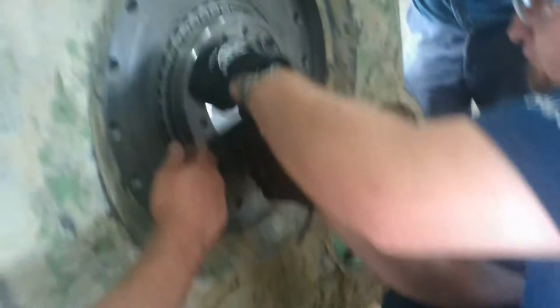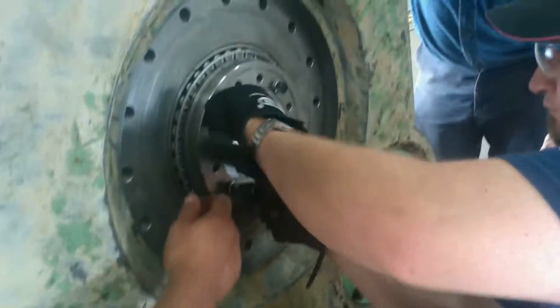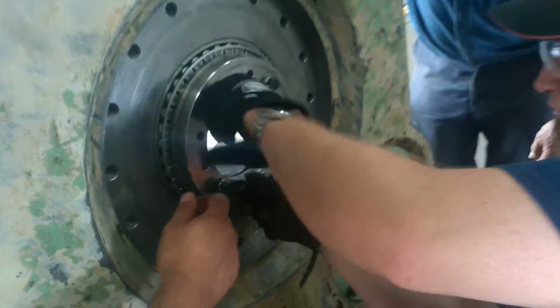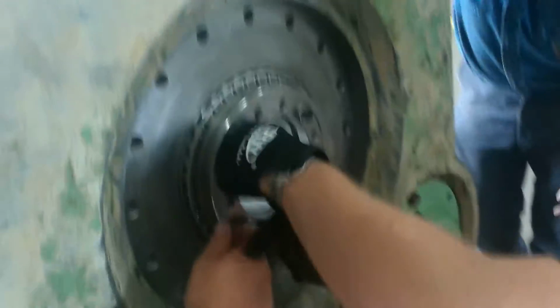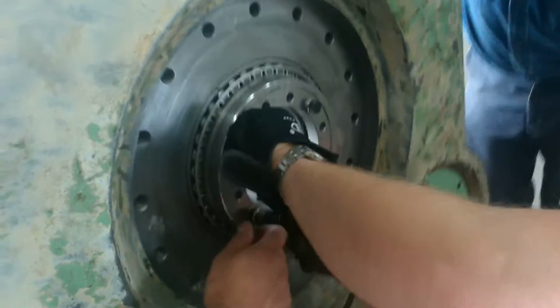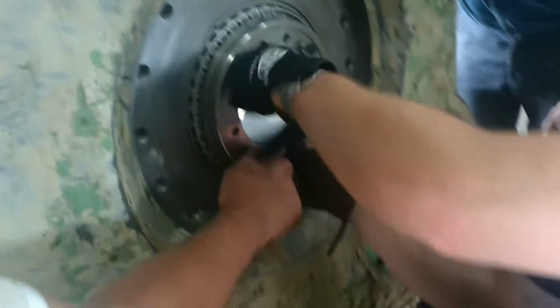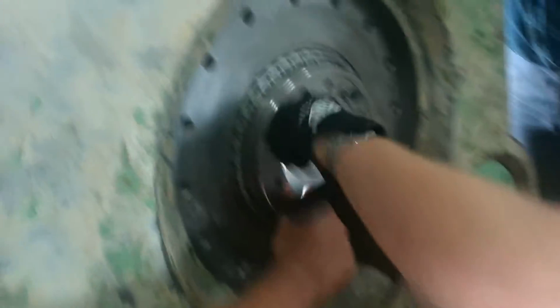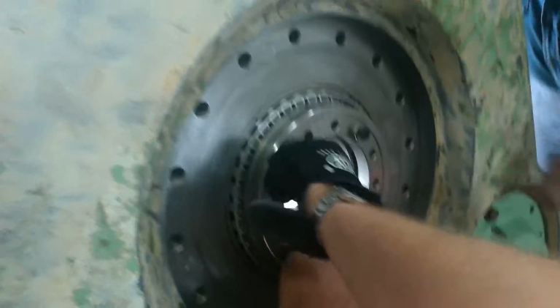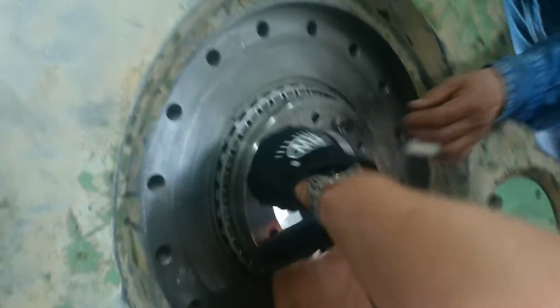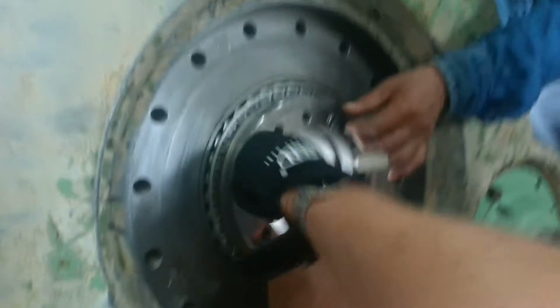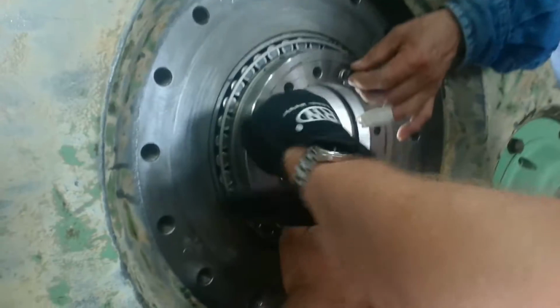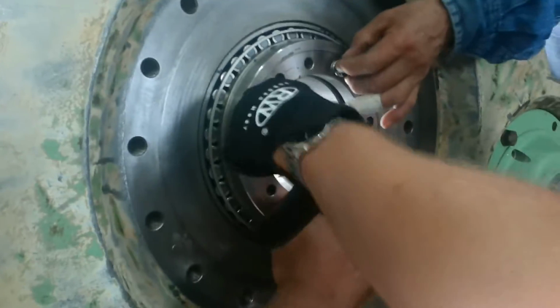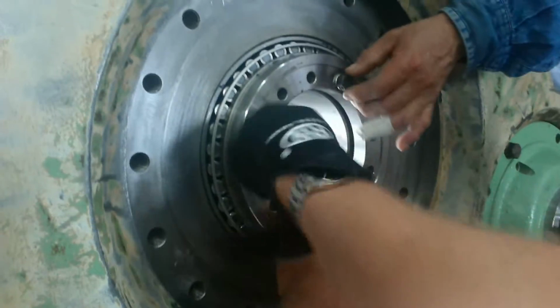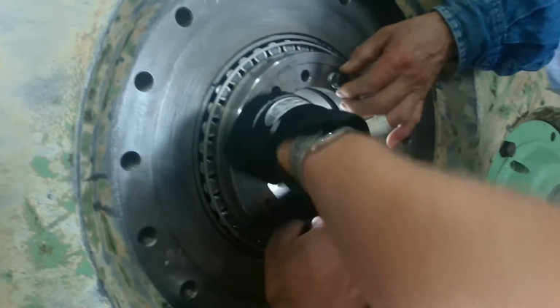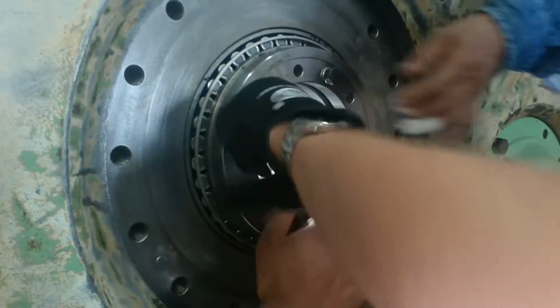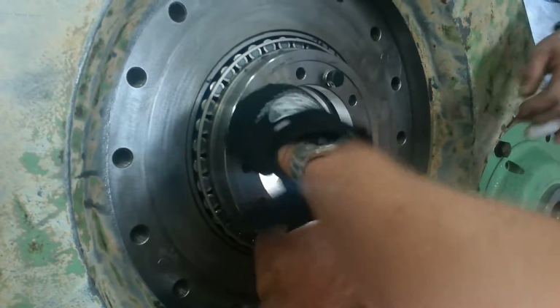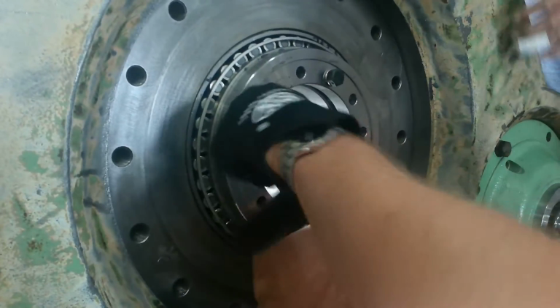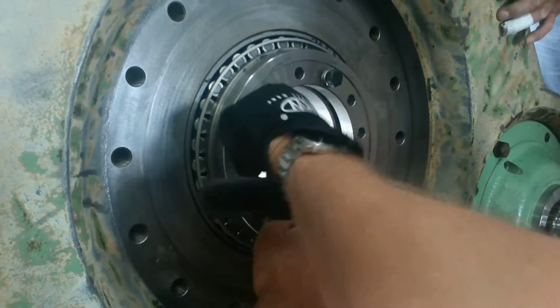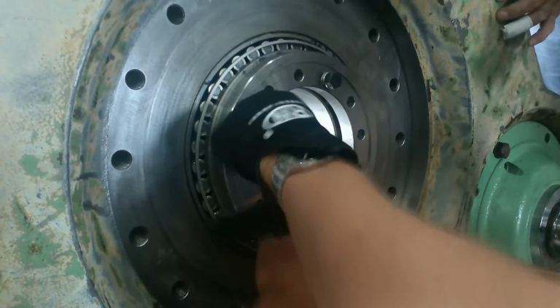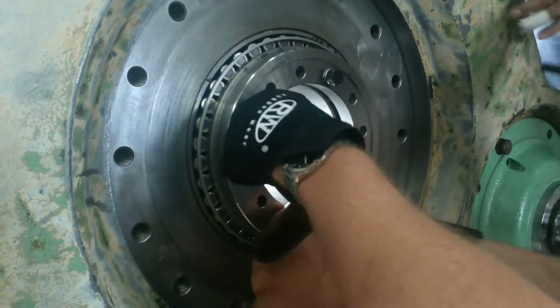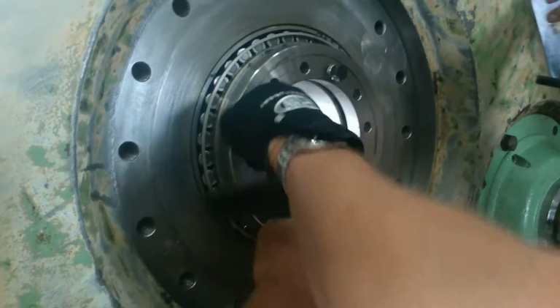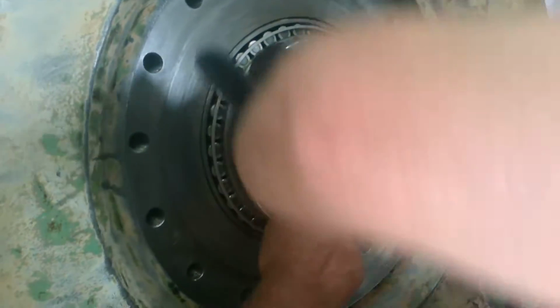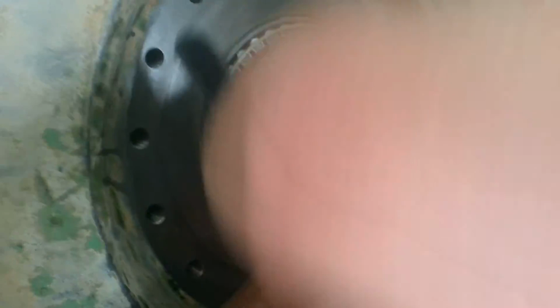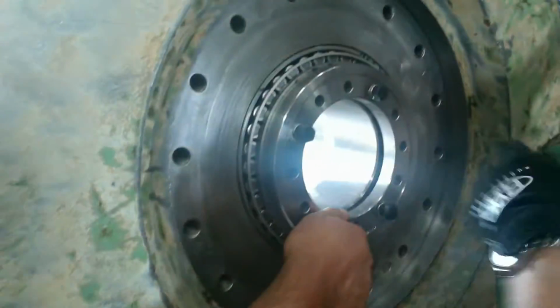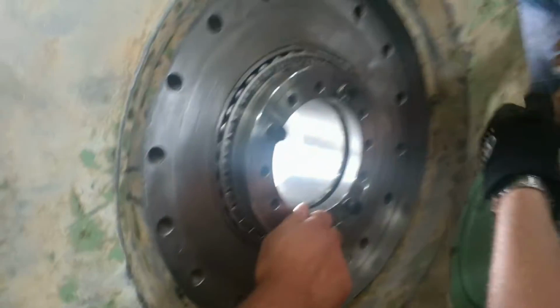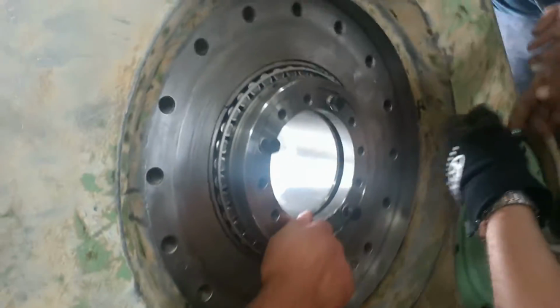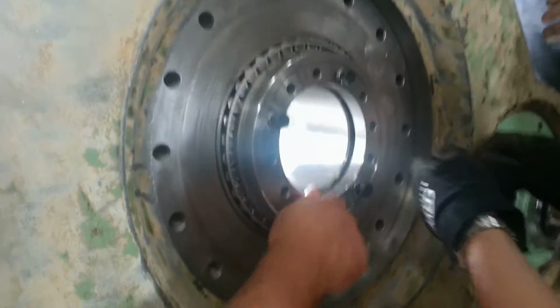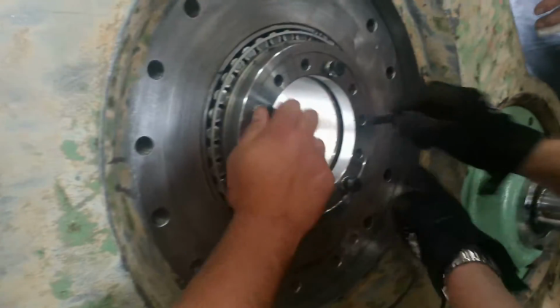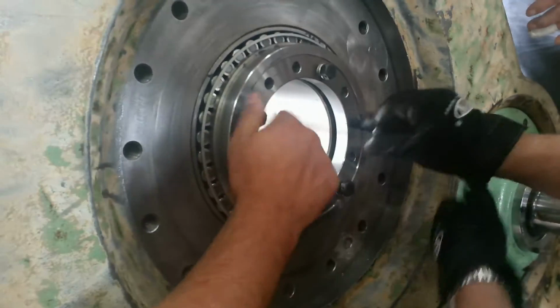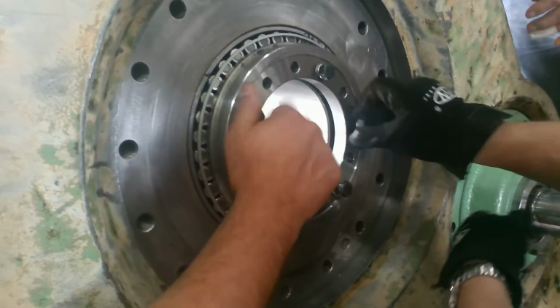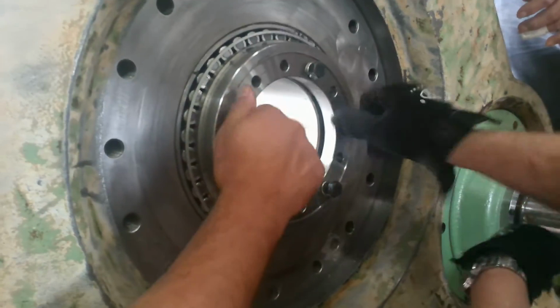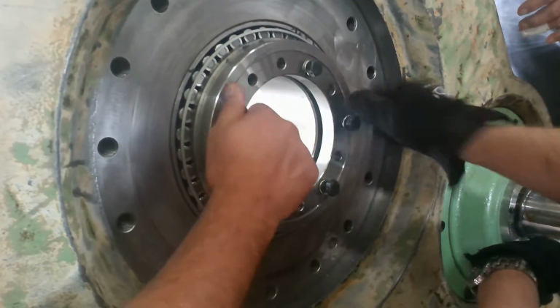We've heated the rear quill bearing and put it on — heated it at 250 degrees — and held it on because it's loose, of course, until it shrinks.